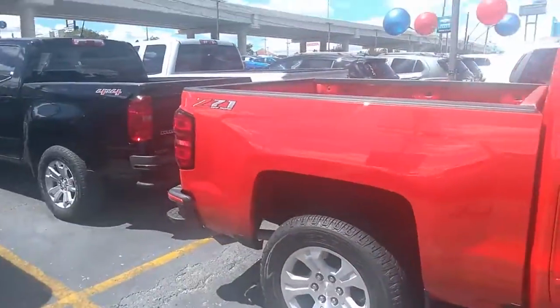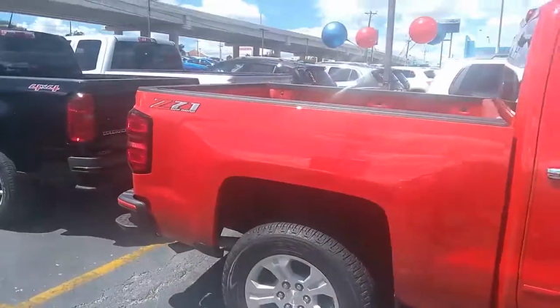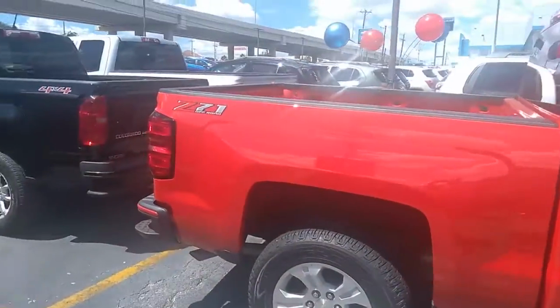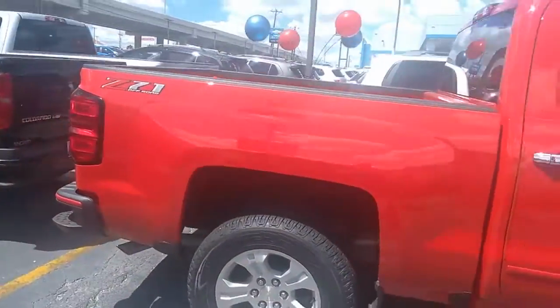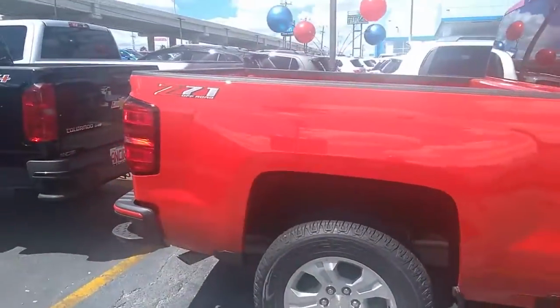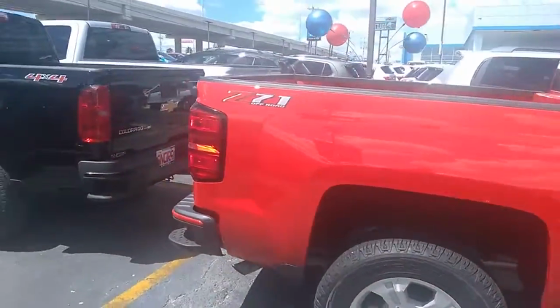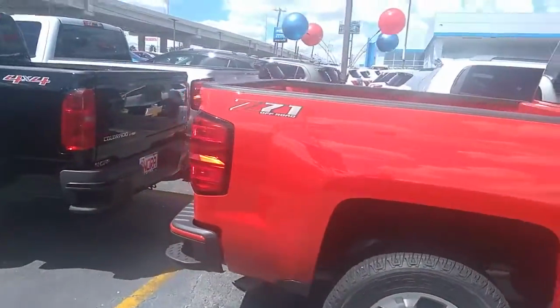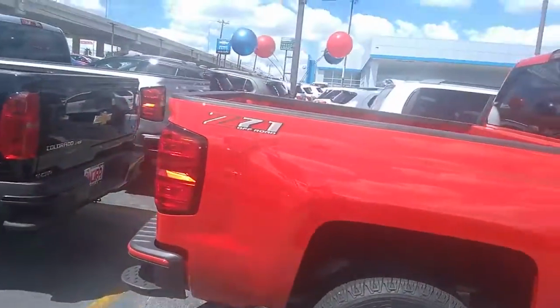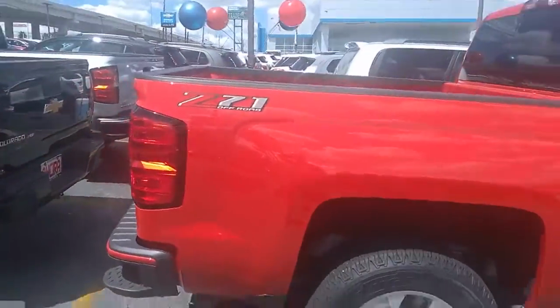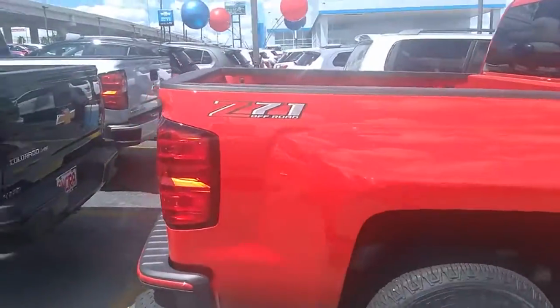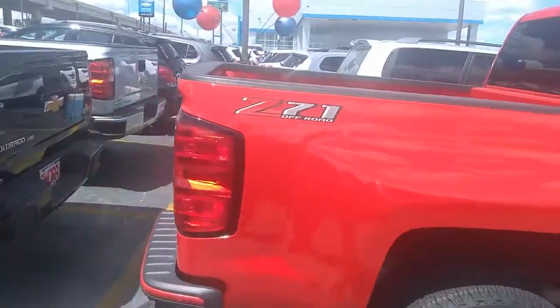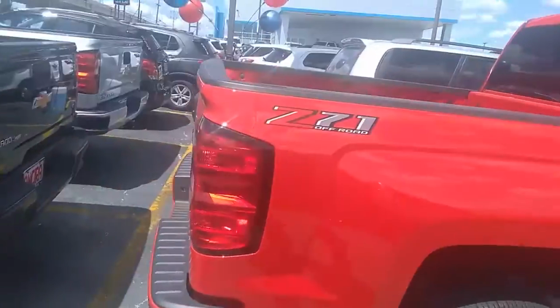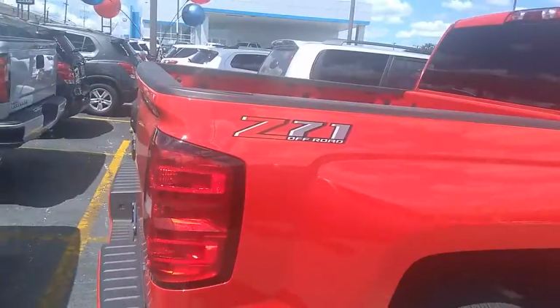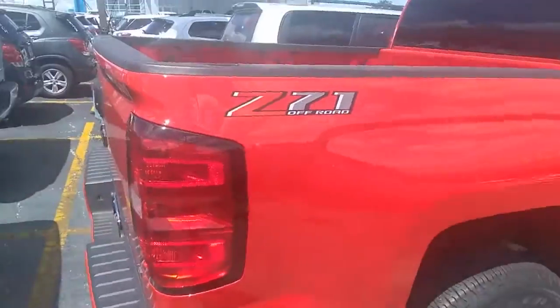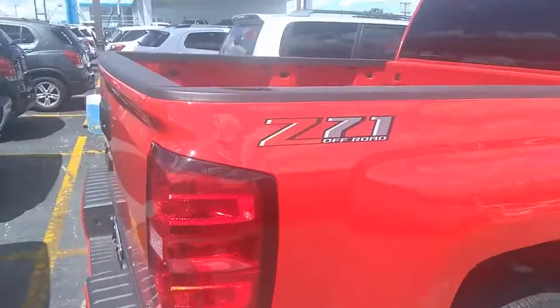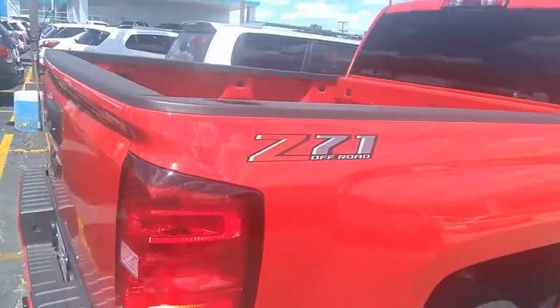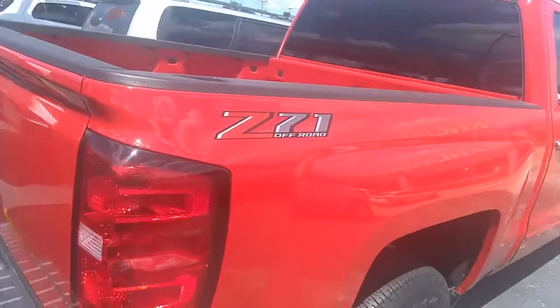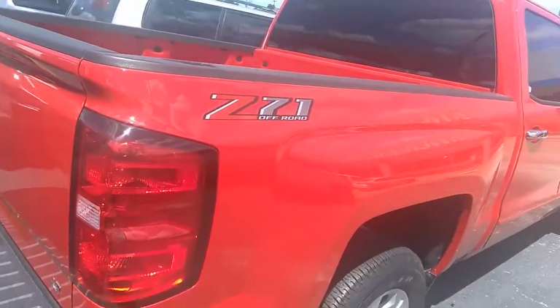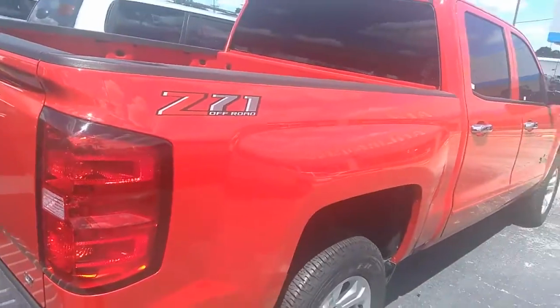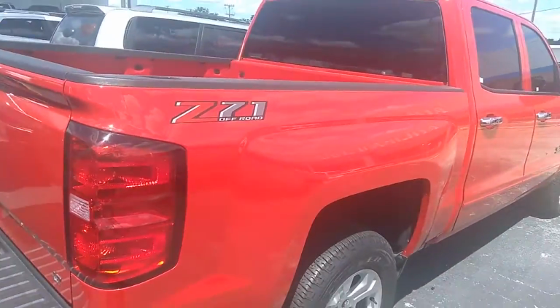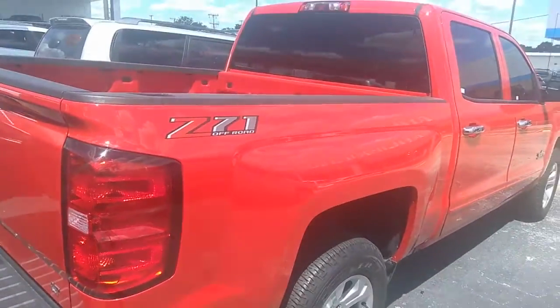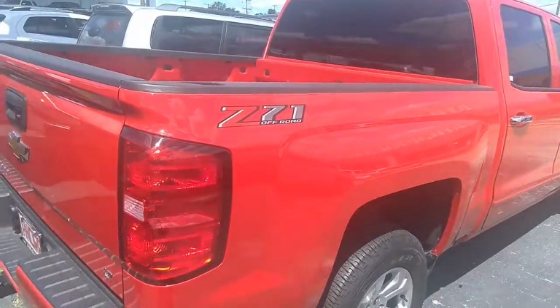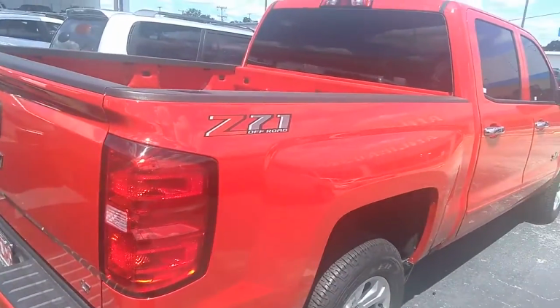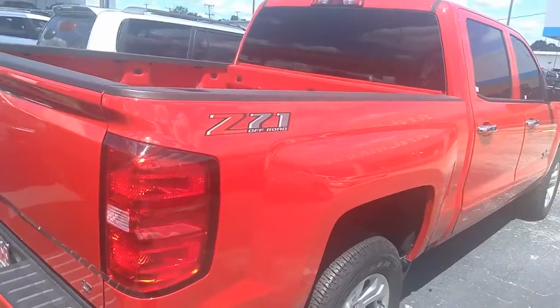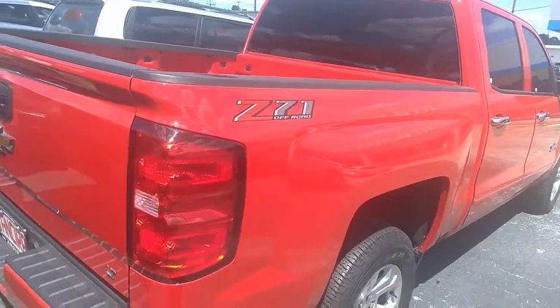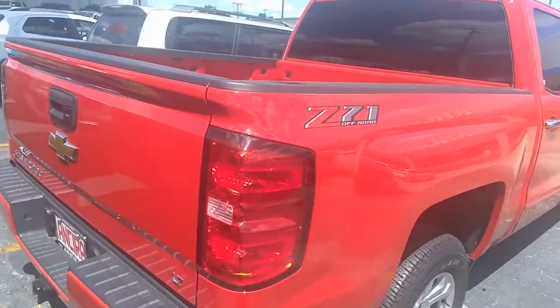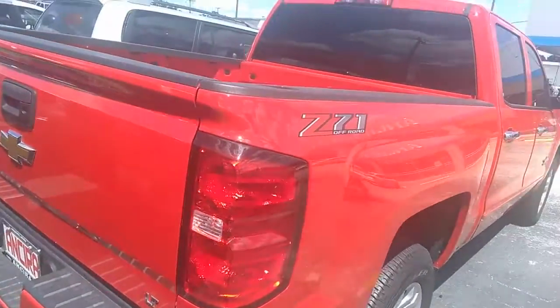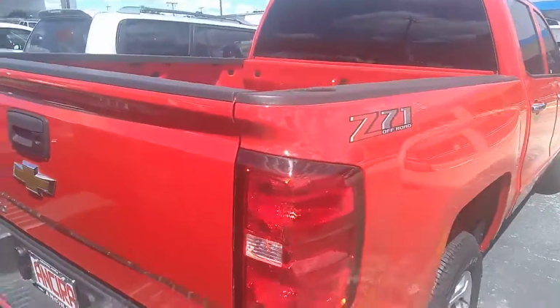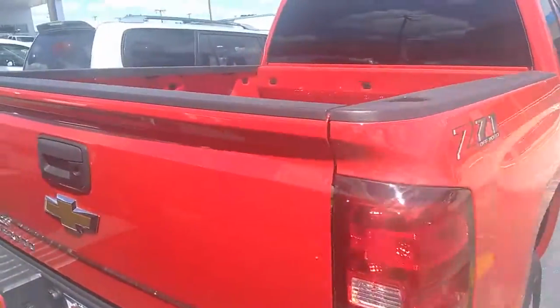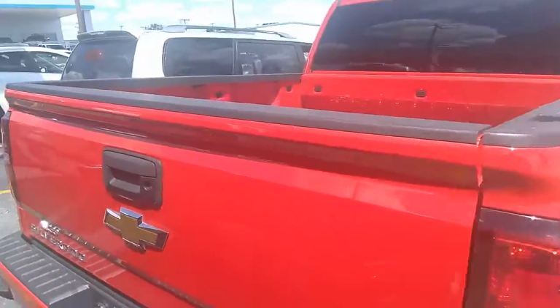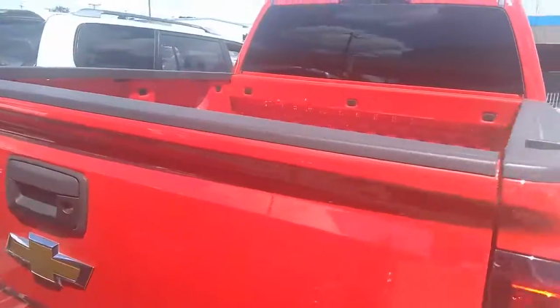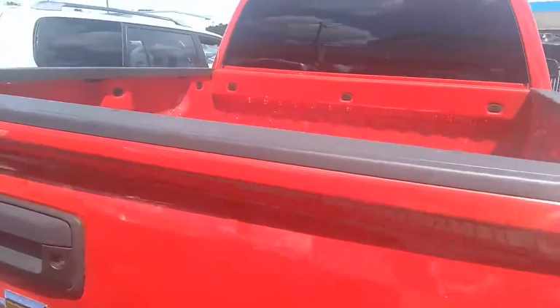It's a Z71 model. This vehicle is priced to sell. We have excellent financing here at Anserra Witten Chevrolet.